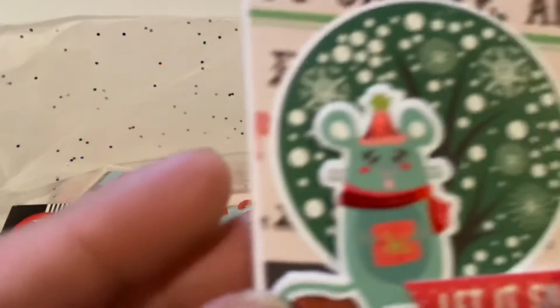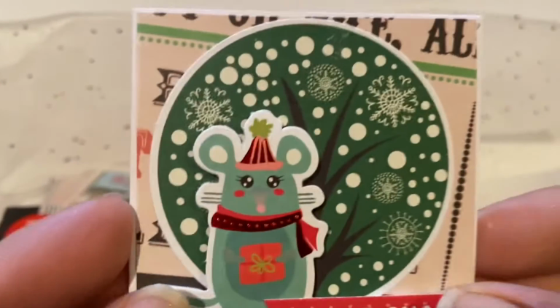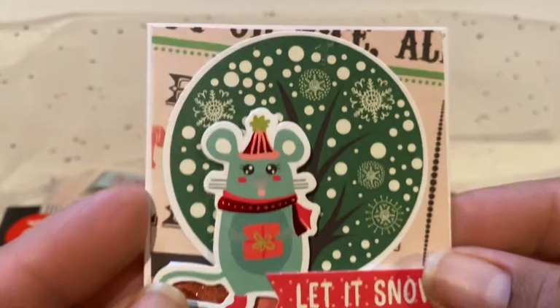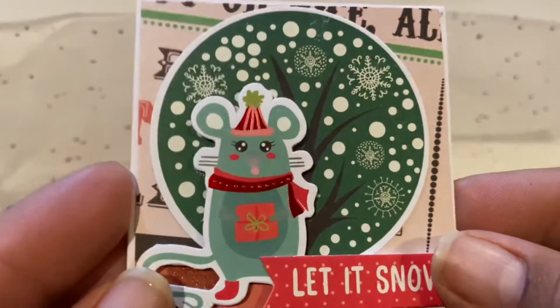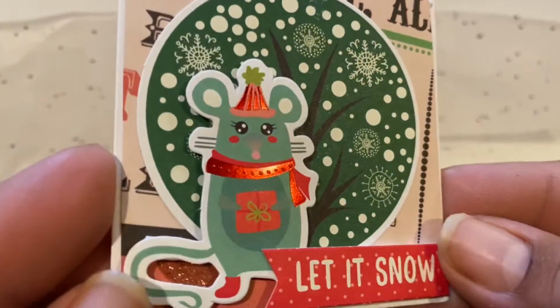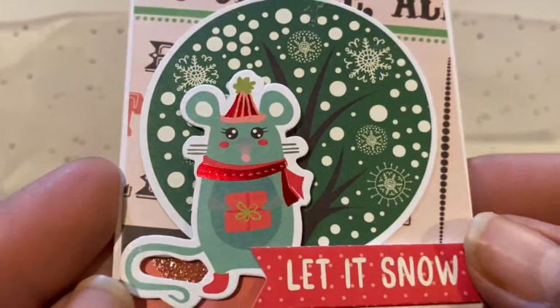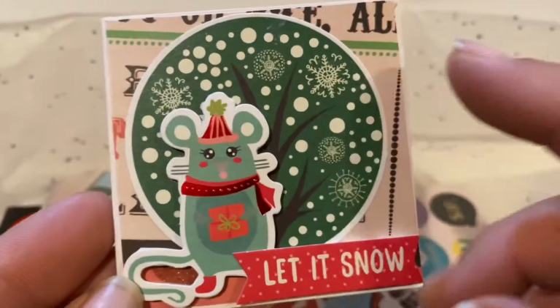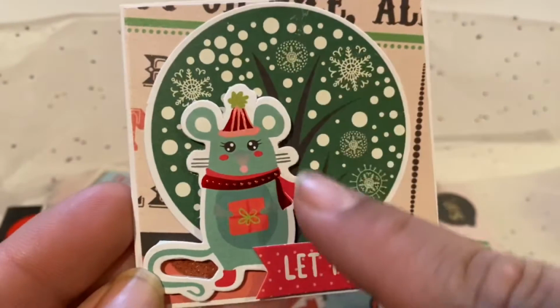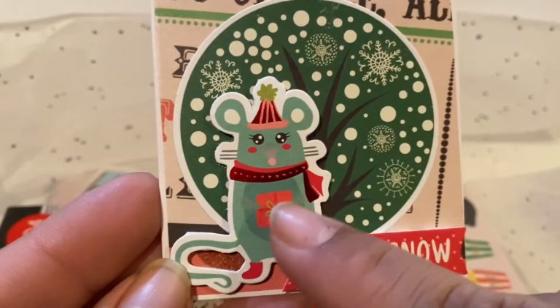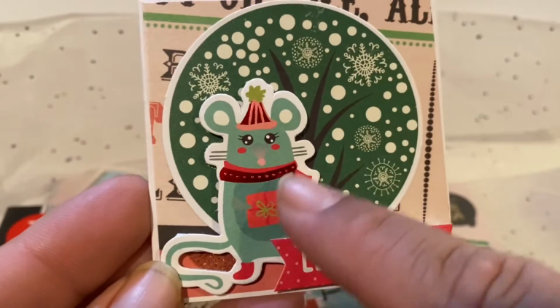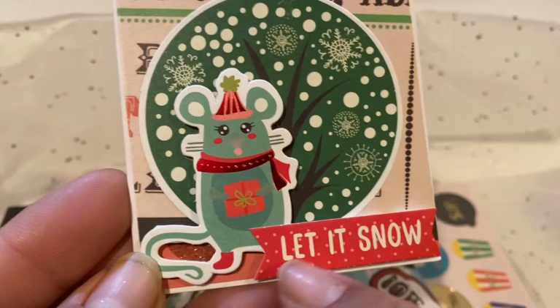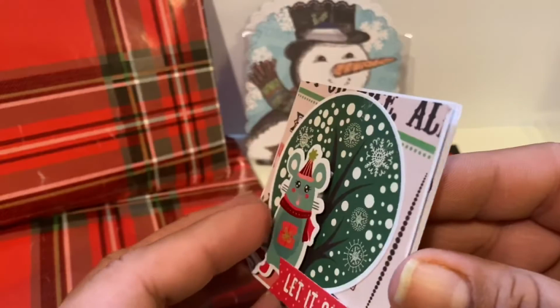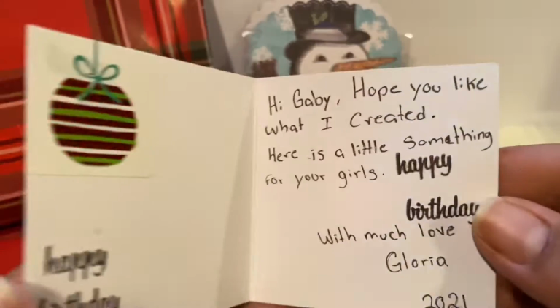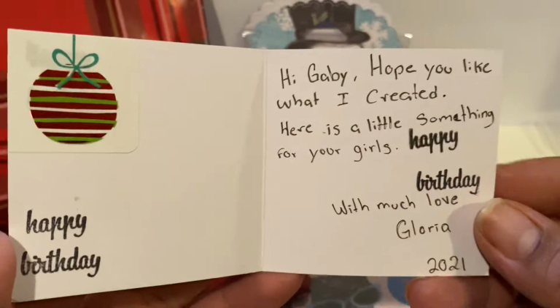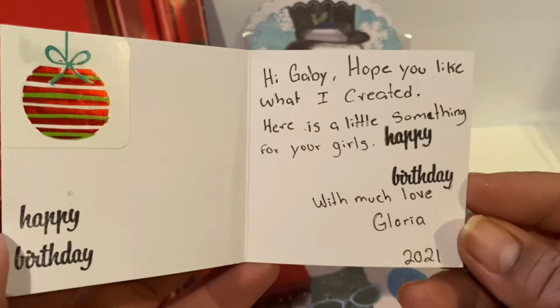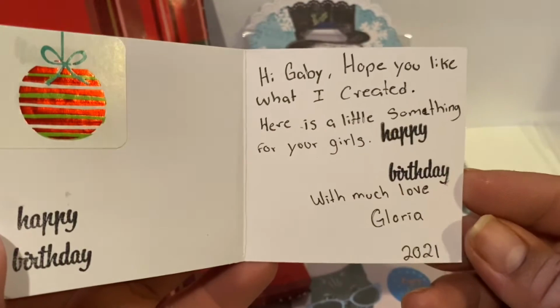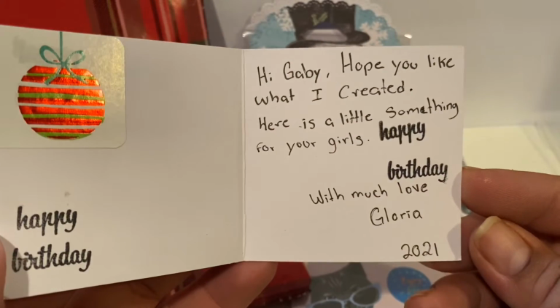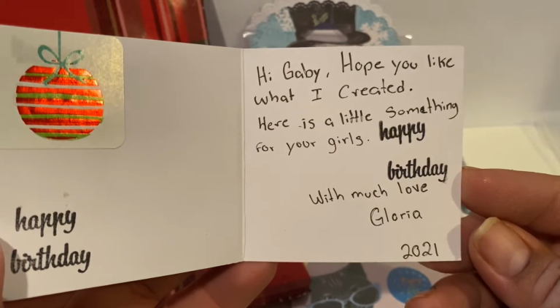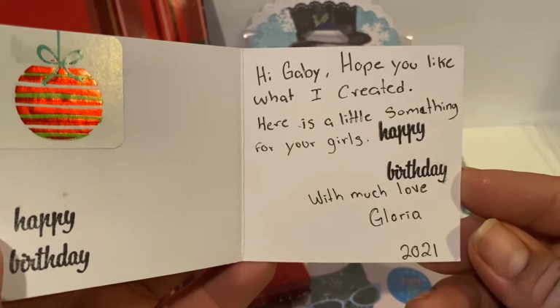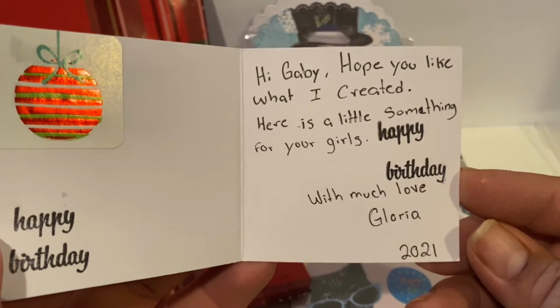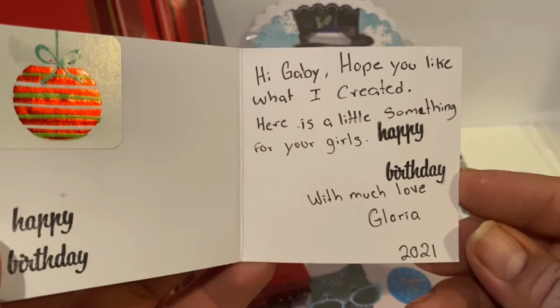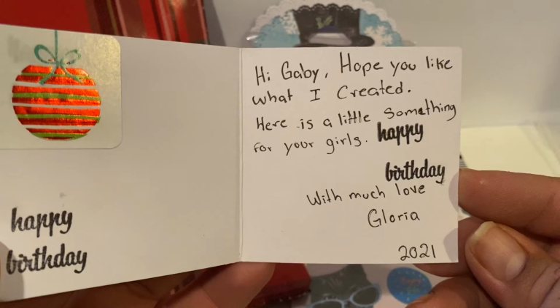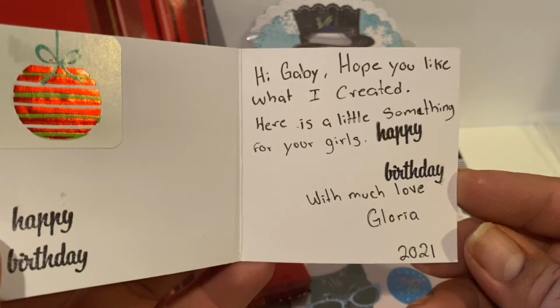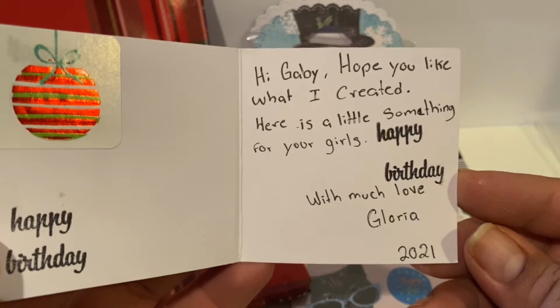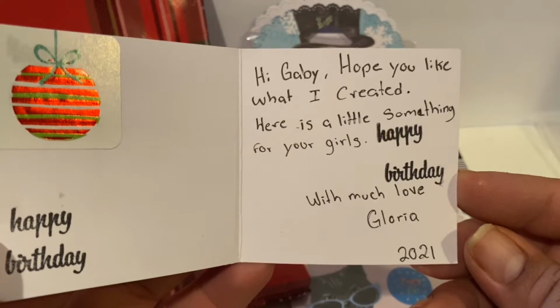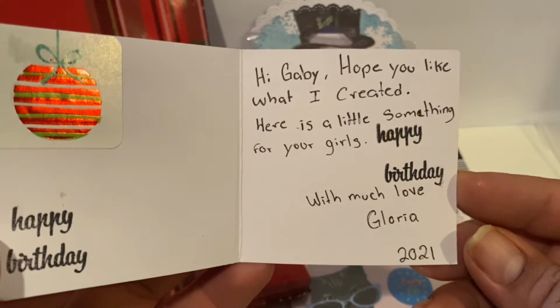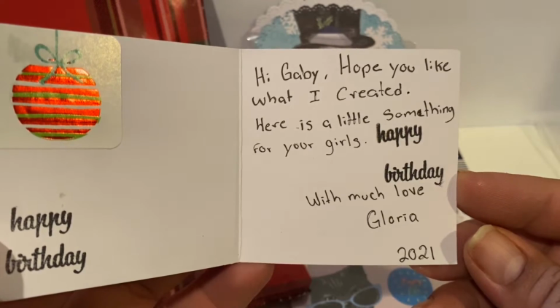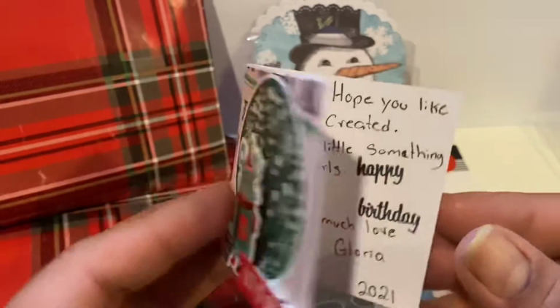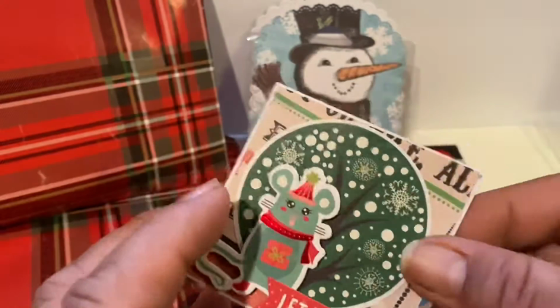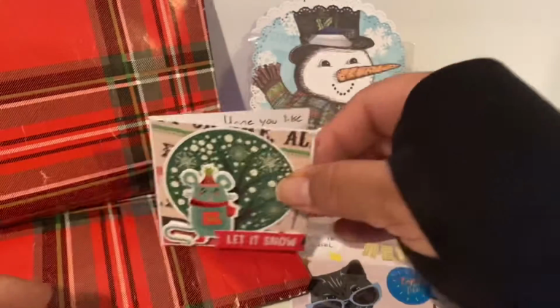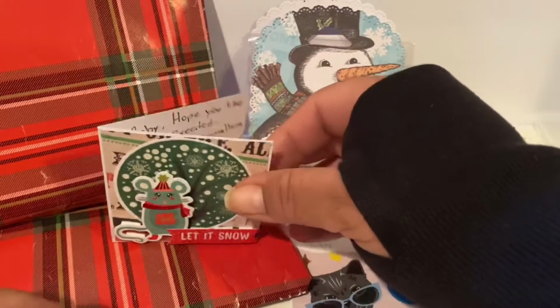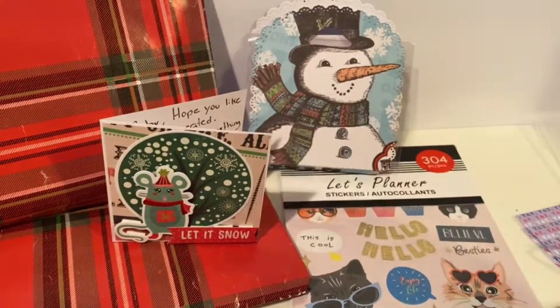Let's go ahead and look at her 3x3 card. Oh my goodness, it is so cute! And inside it says, 'Hey Gabby, hope you like what I created. Here is a little something for the girls. Happy birthday with much love, Gloria 2021.' Thank you so much, Gloria, and thank you for thinking of the girls.